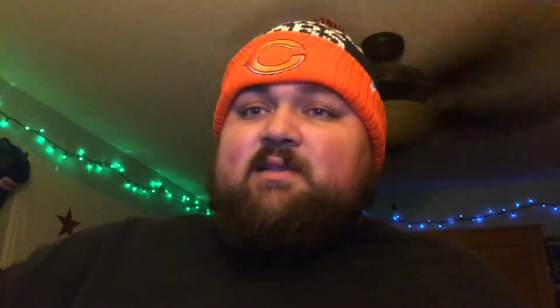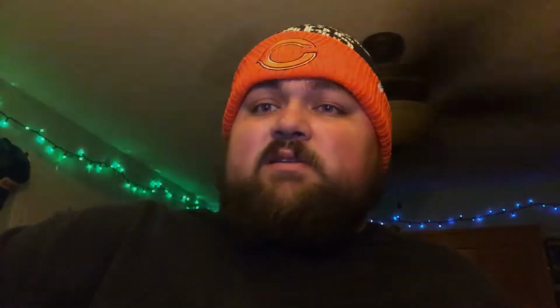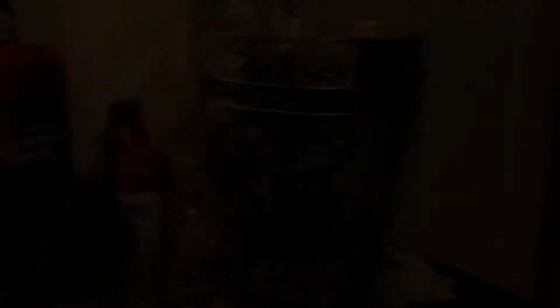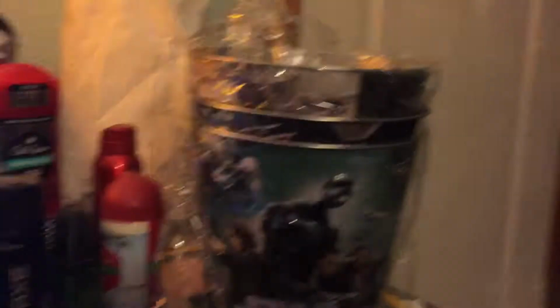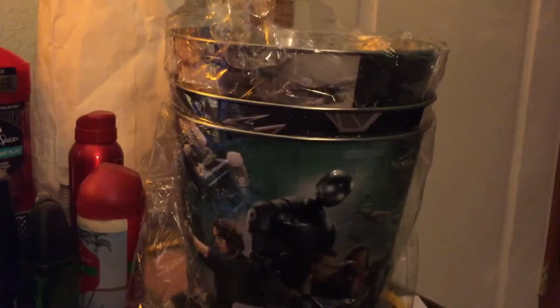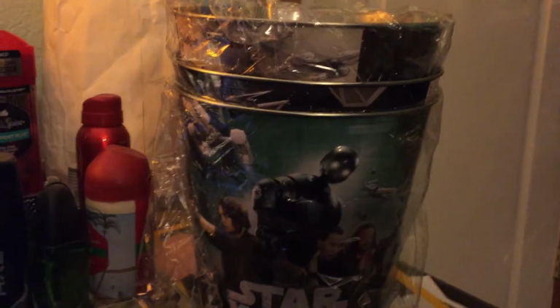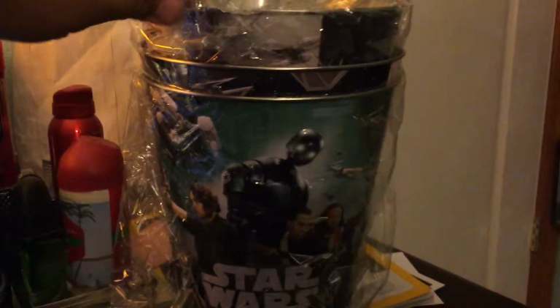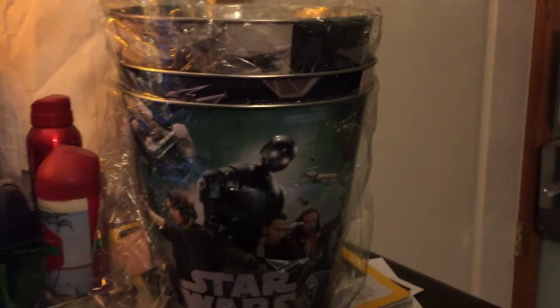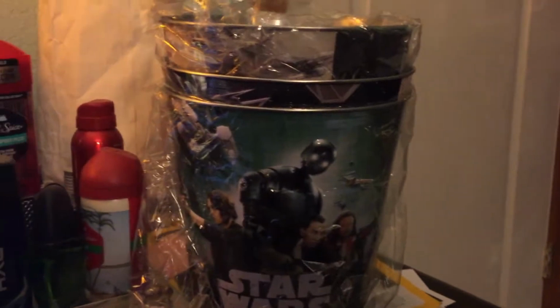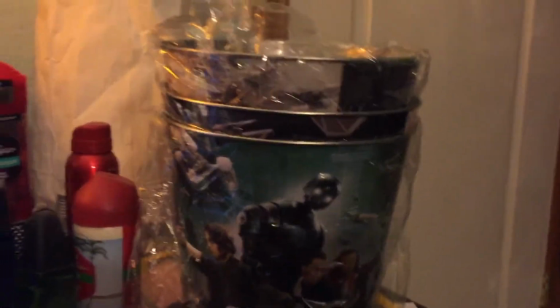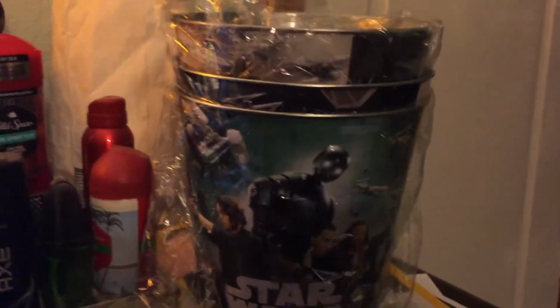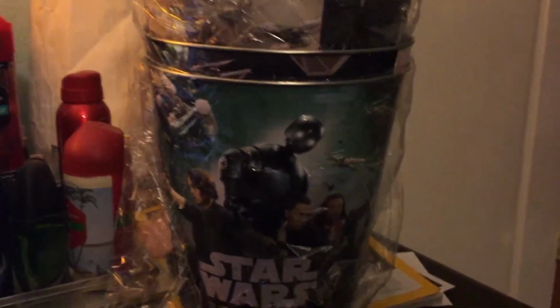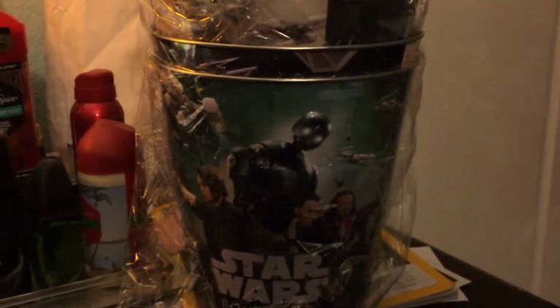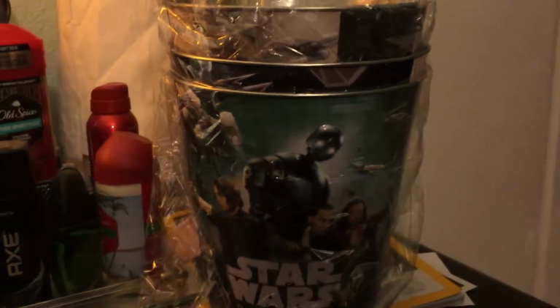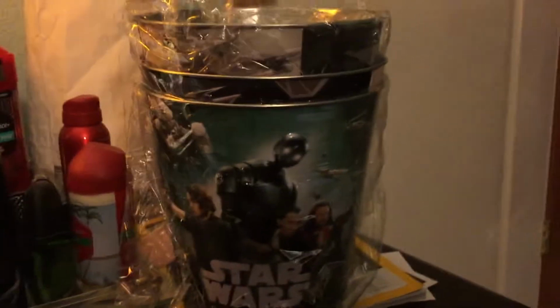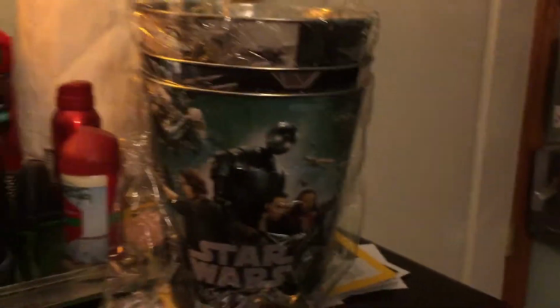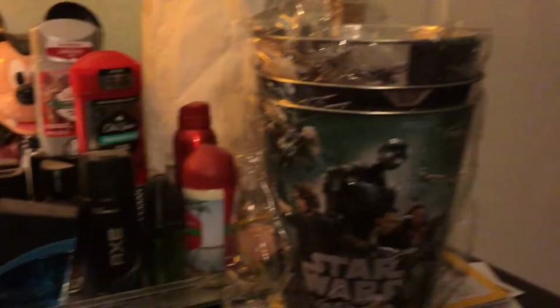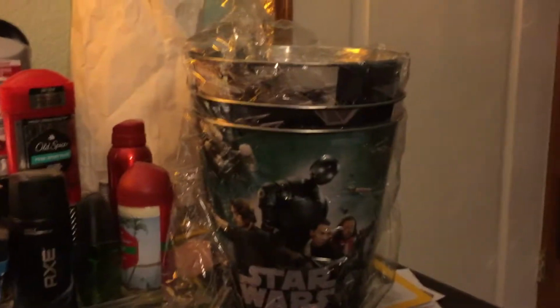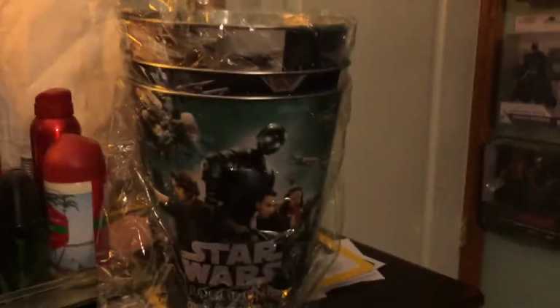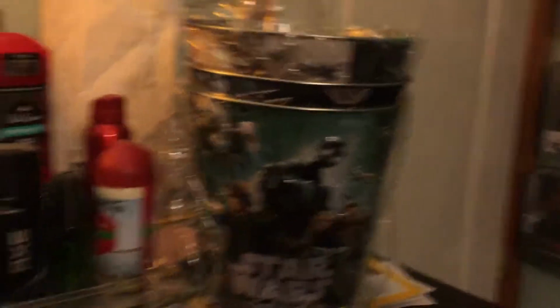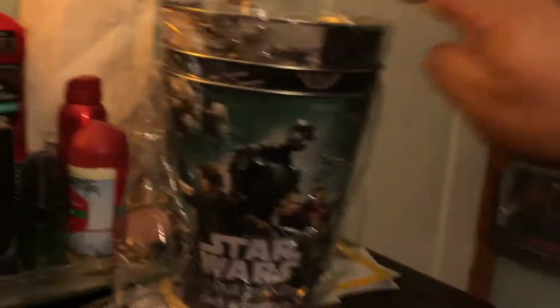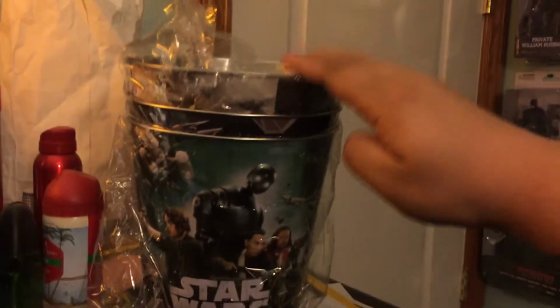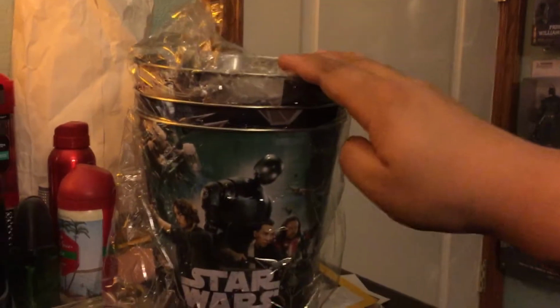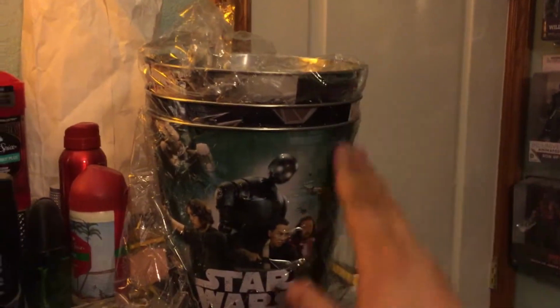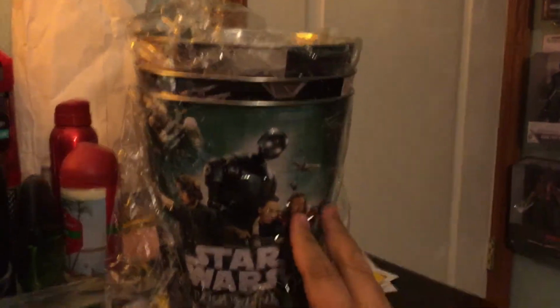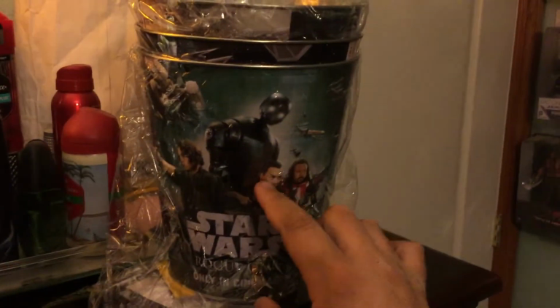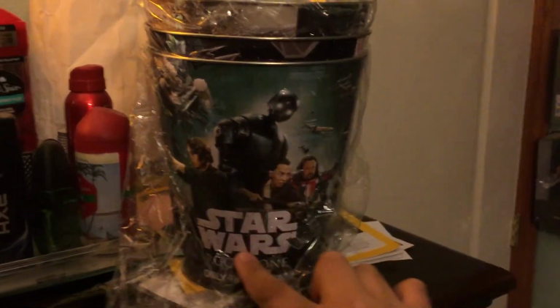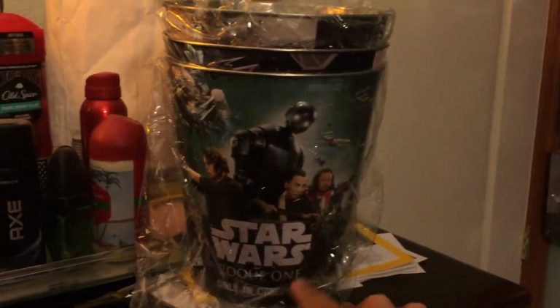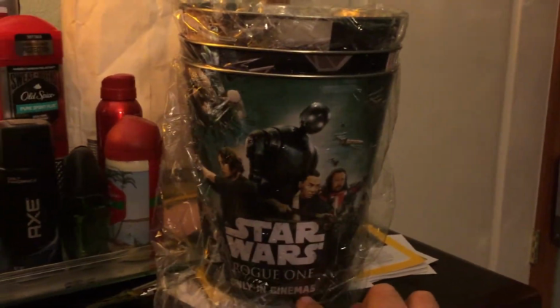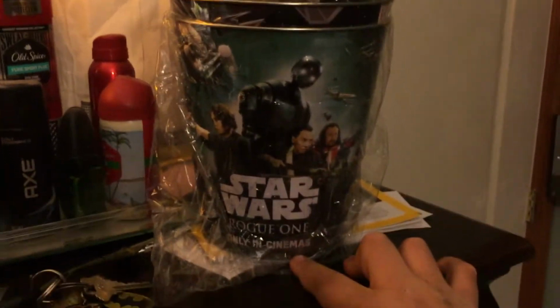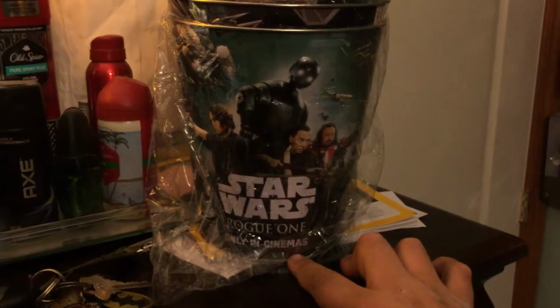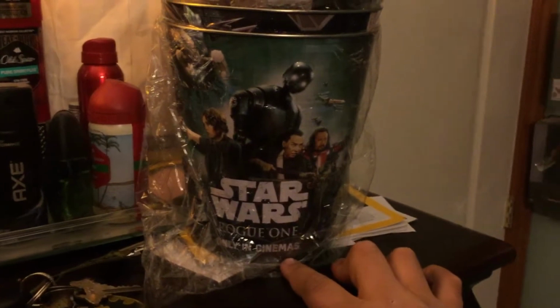Let's get down to business. So you guys, as I was buying my popcorn and my soda, I noticed in the background near the popcorn machine that they were selling these collectible Star Wars popcorn buckets.